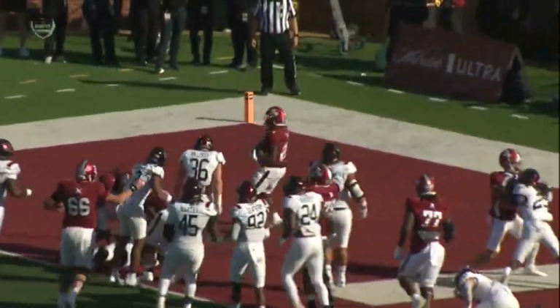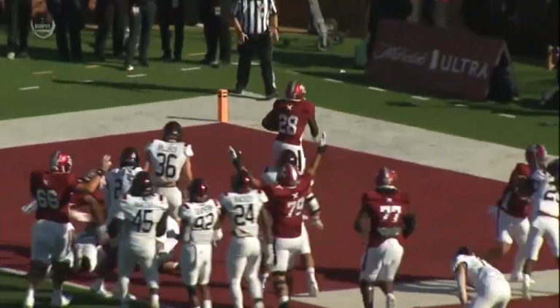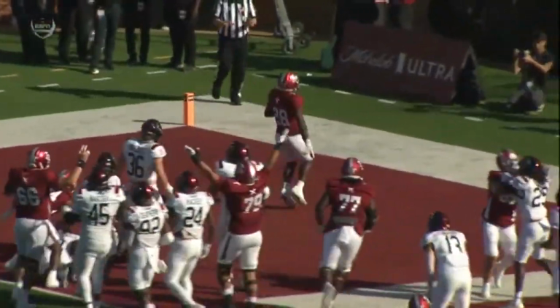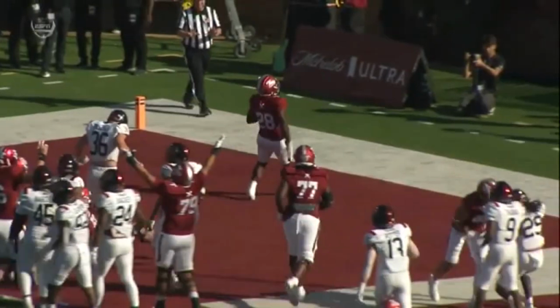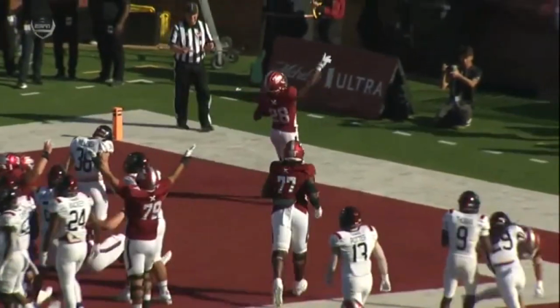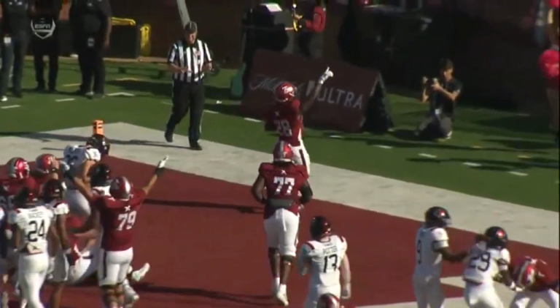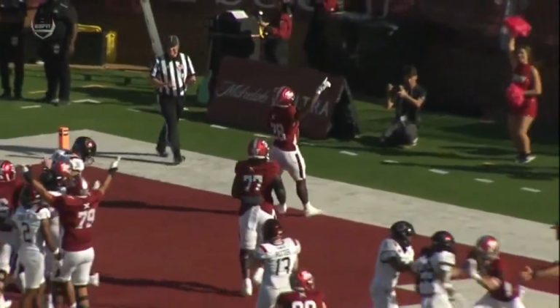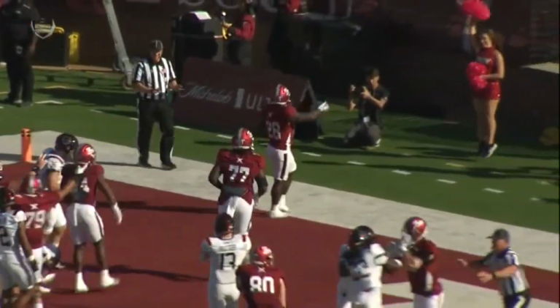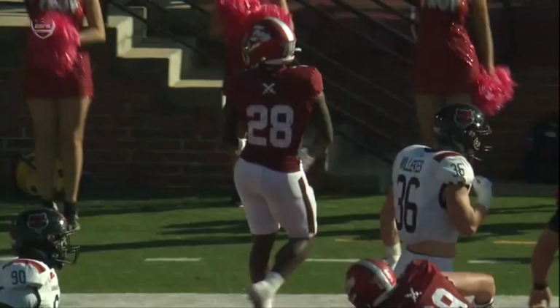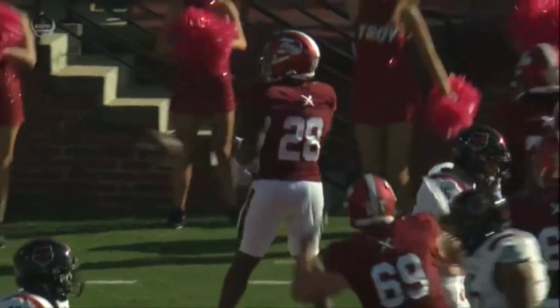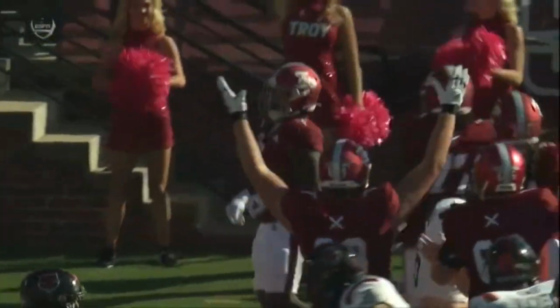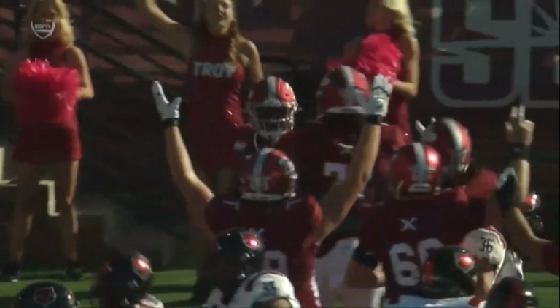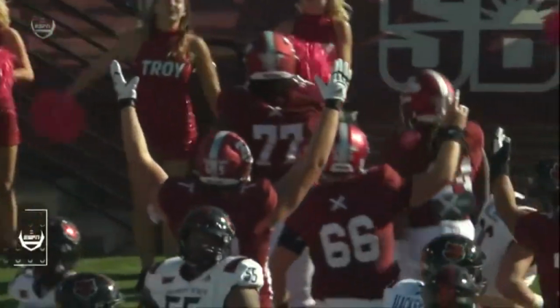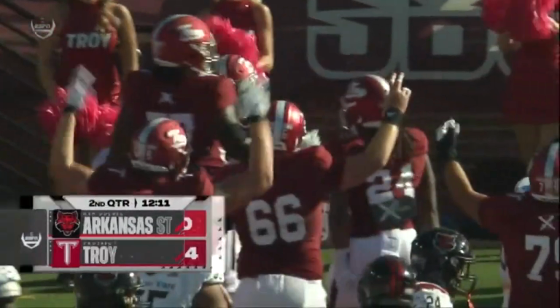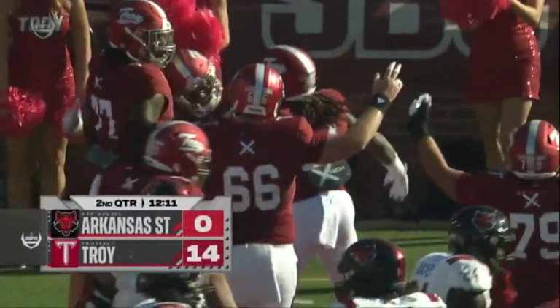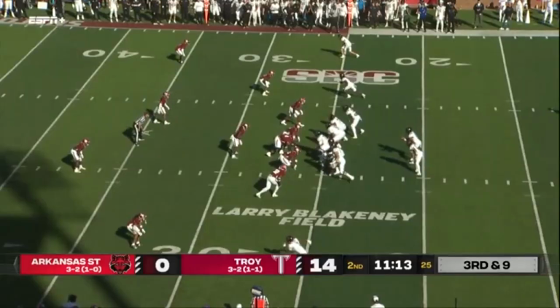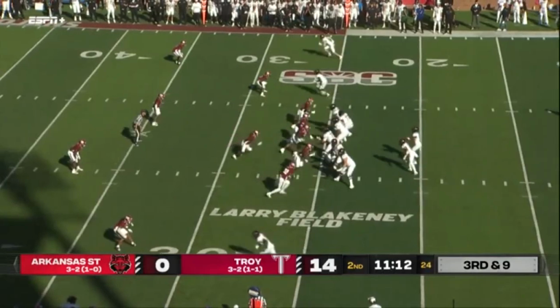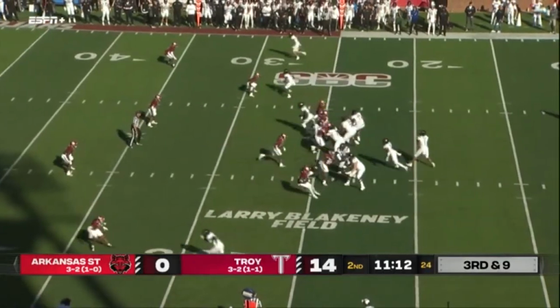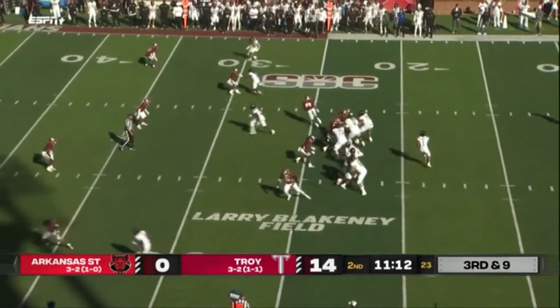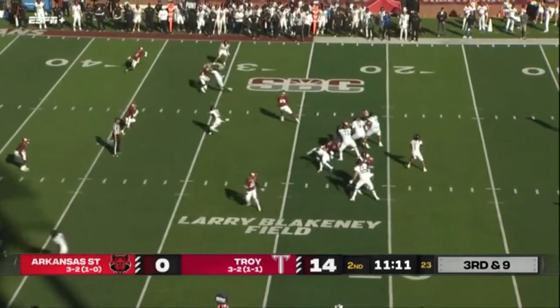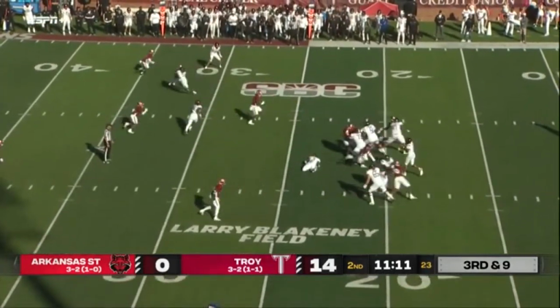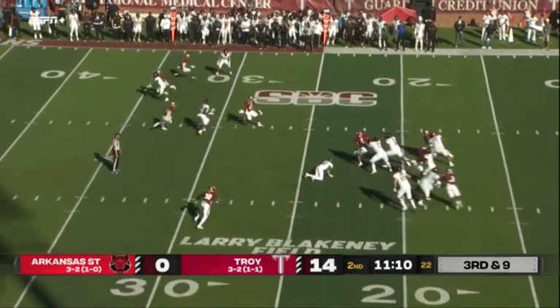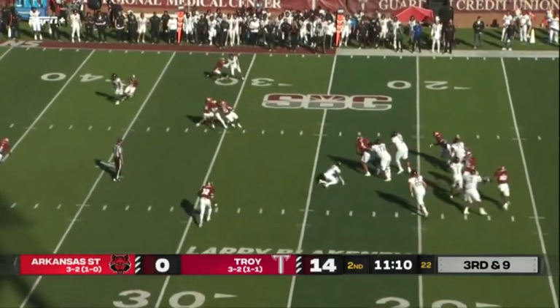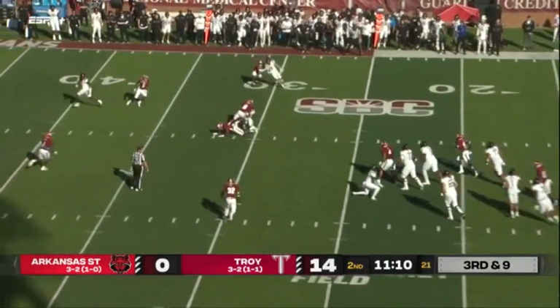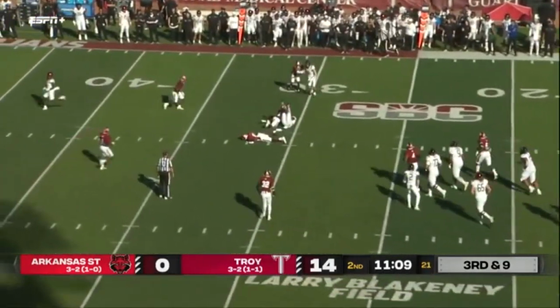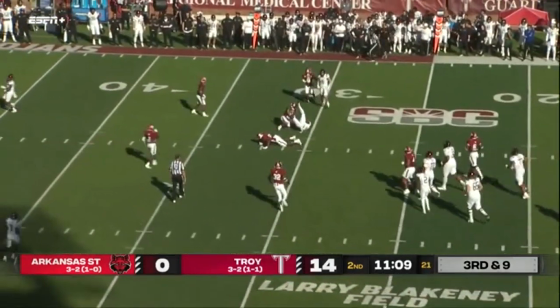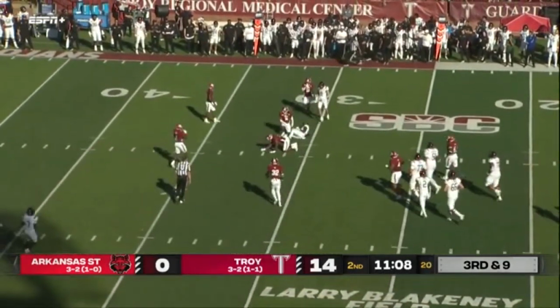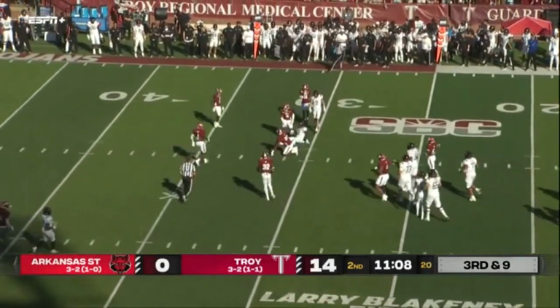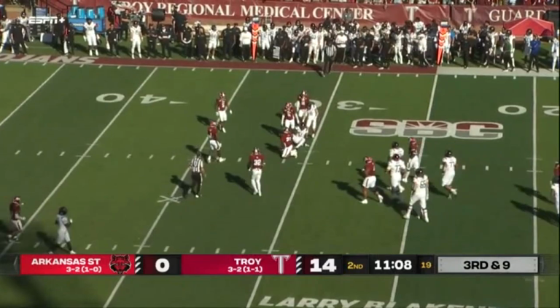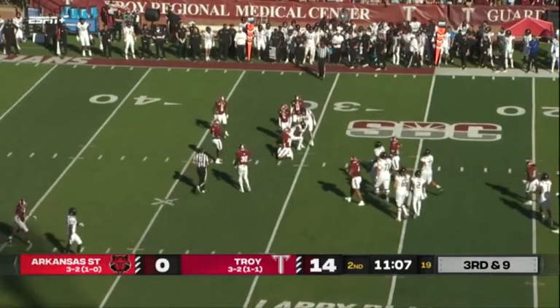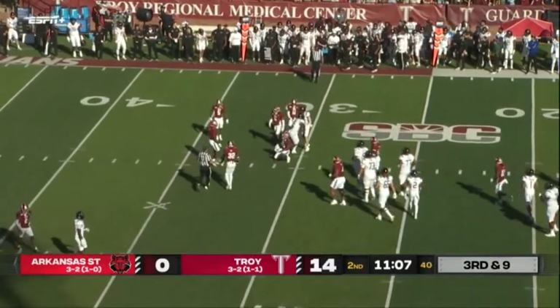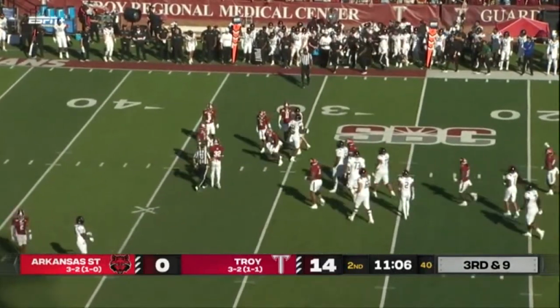So far it's been a happy homecoming here at Troy. We've got 12 minutes left in the second quarter. Third and long for Rainer — up top — boy, he somehow found Cross.